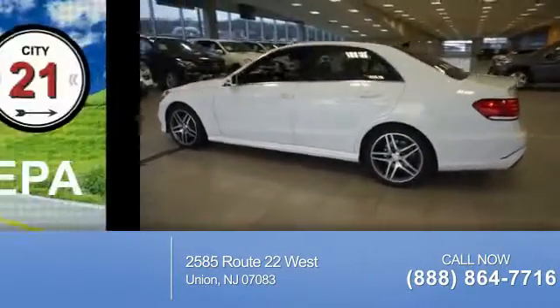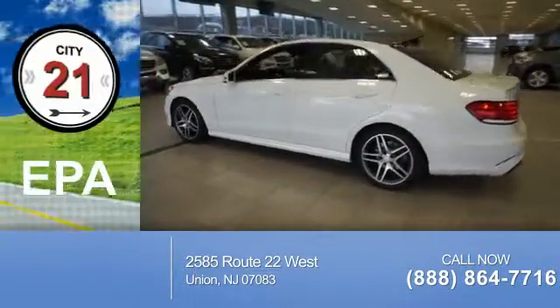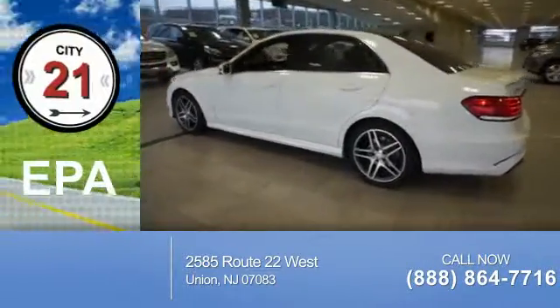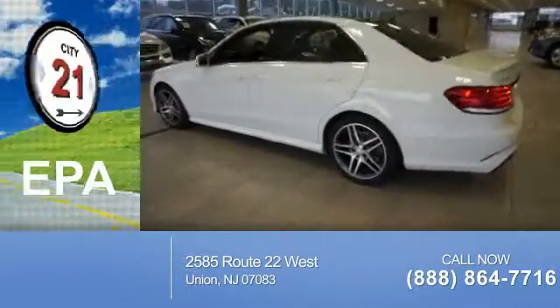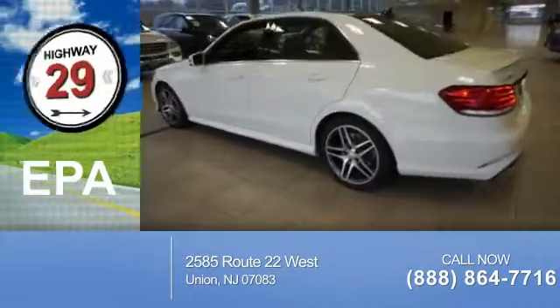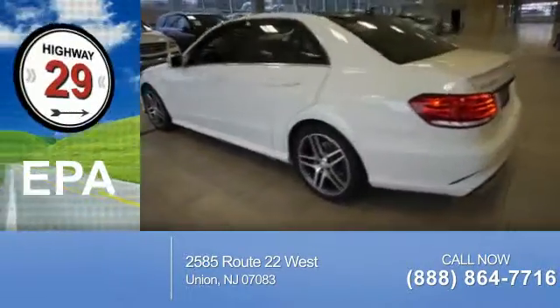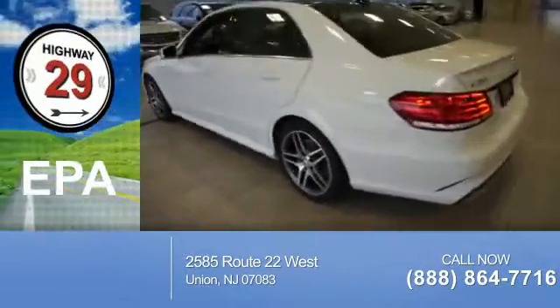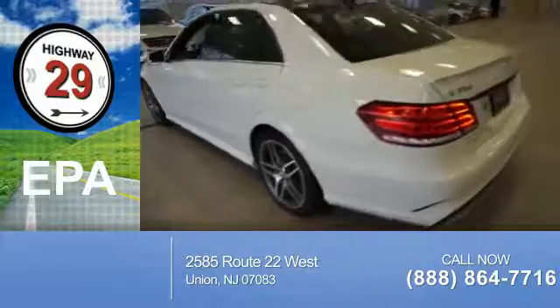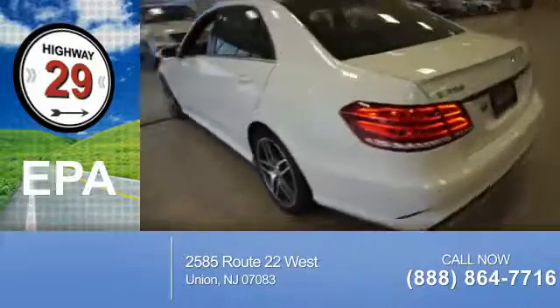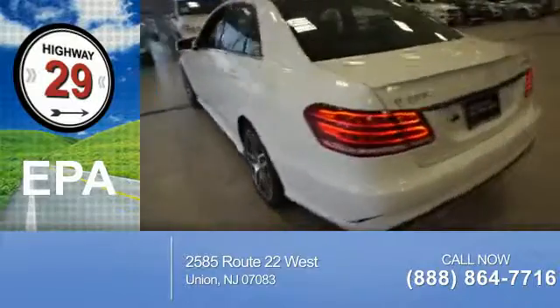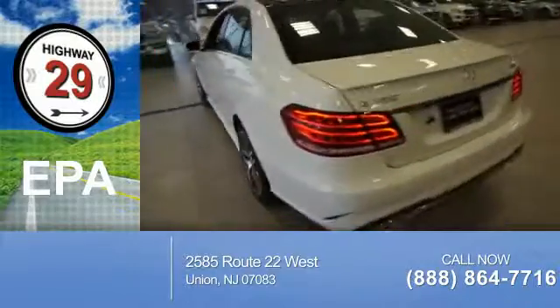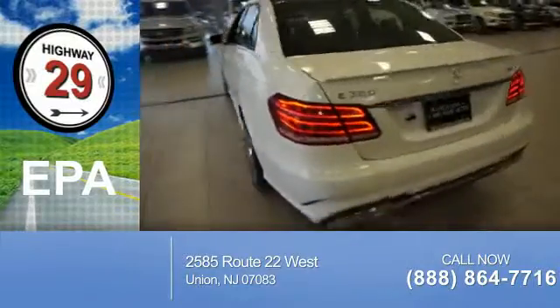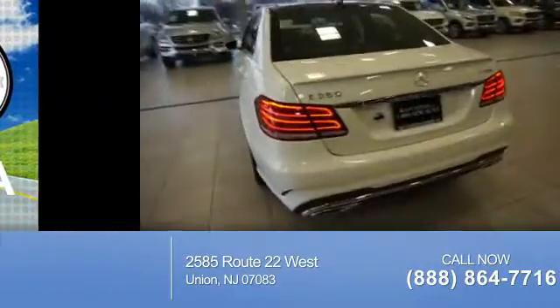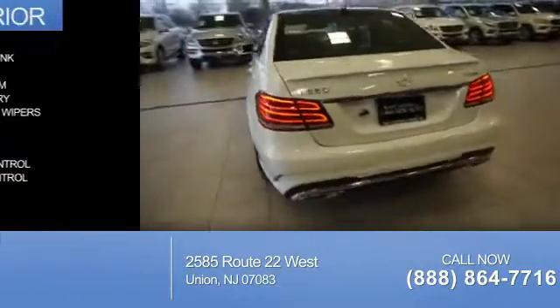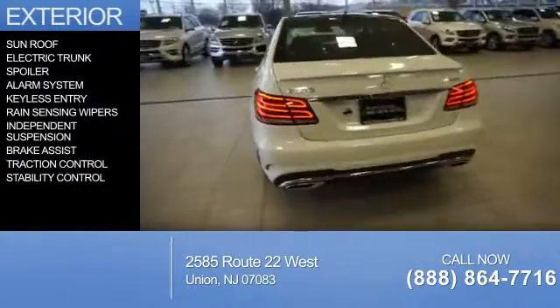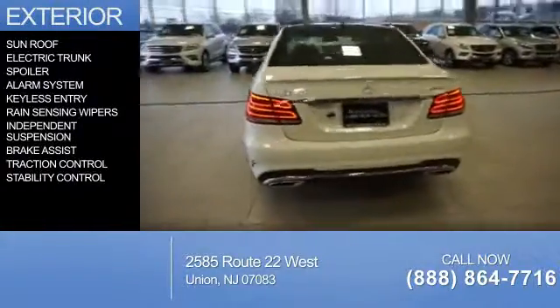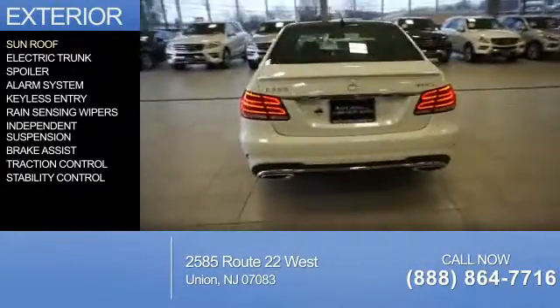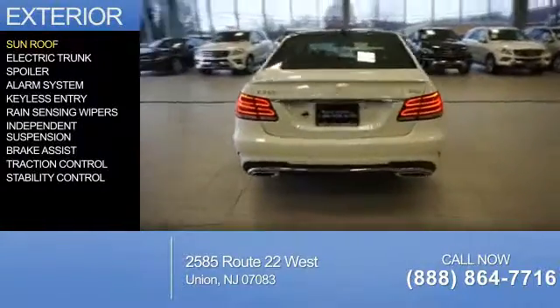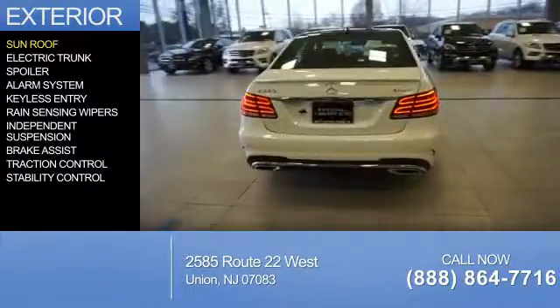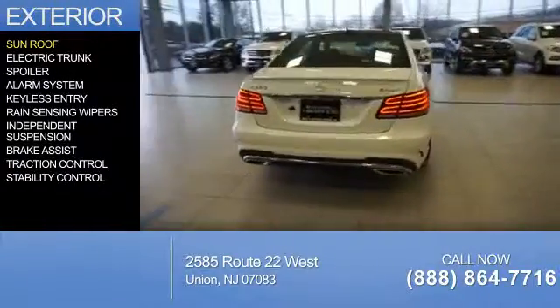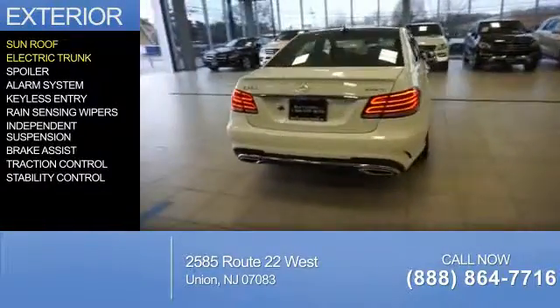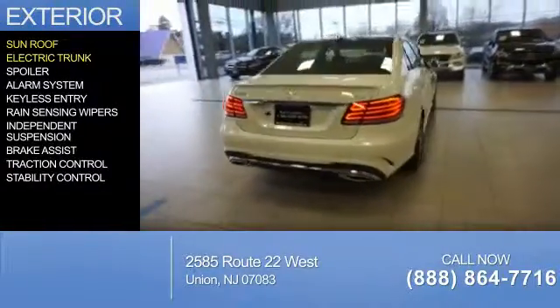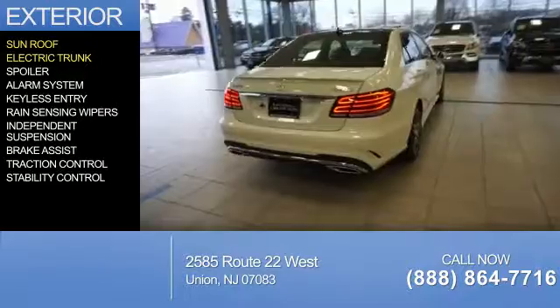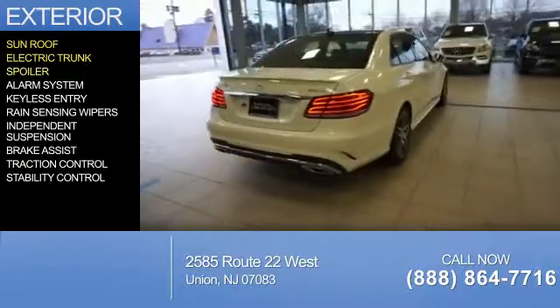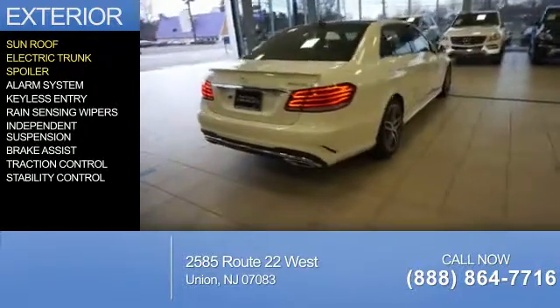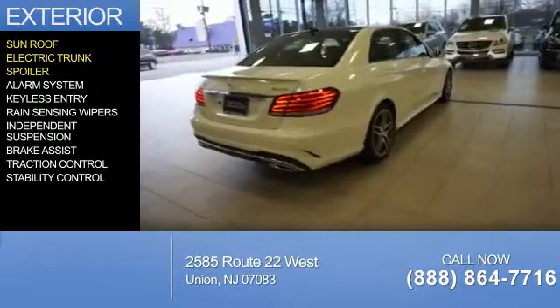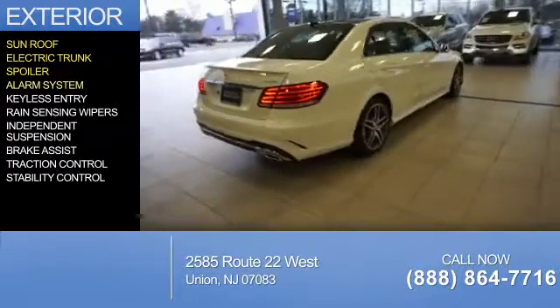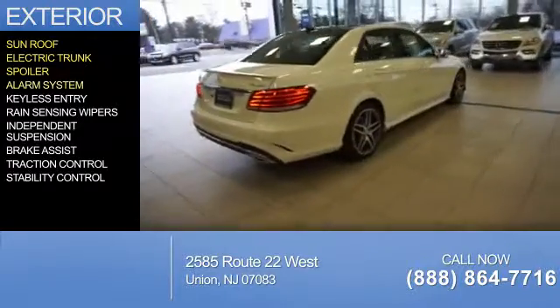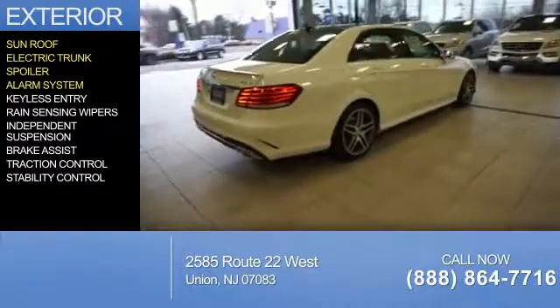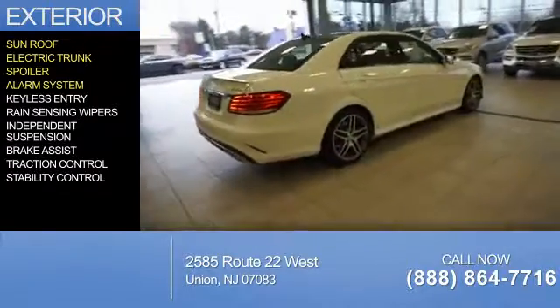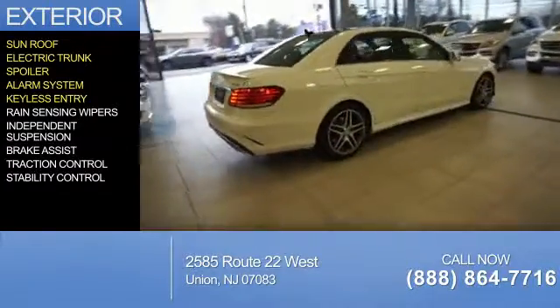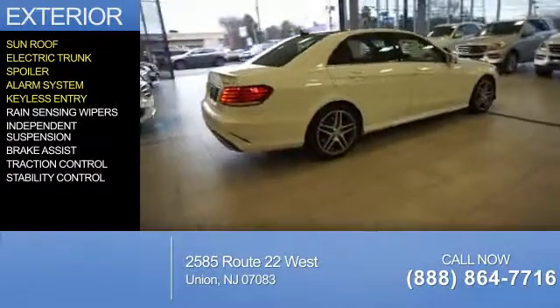Great fuel efficiency saves you money by requiring fewer trips to the gas station. The features include a sunroof, electric trunk, a spoiler, an alarm system, and keyless entry.